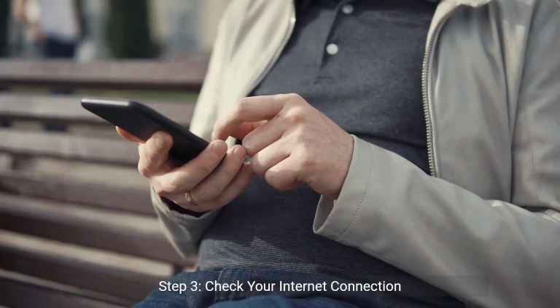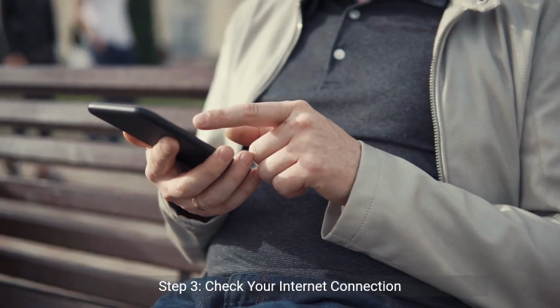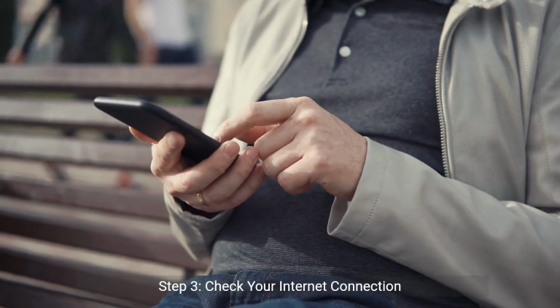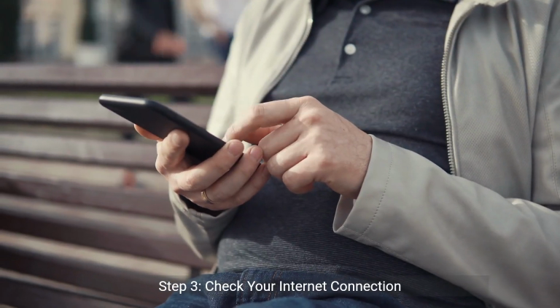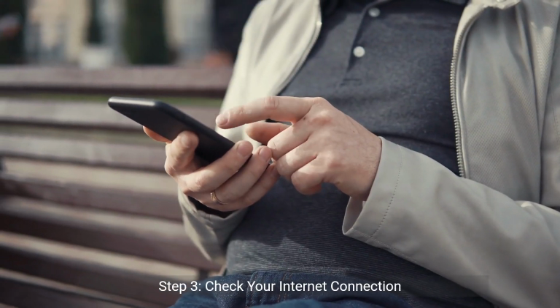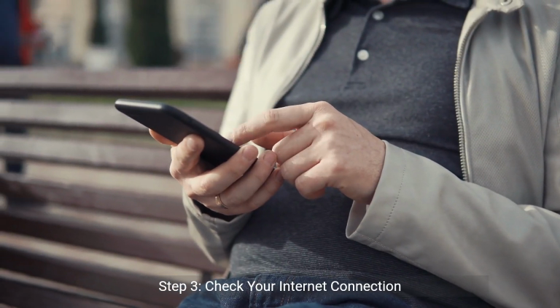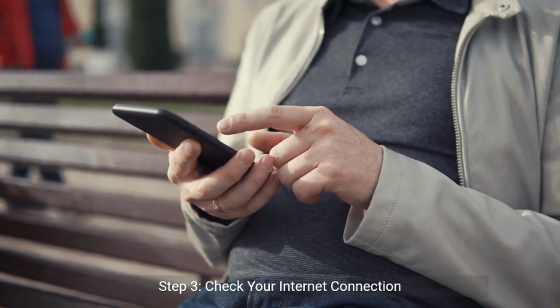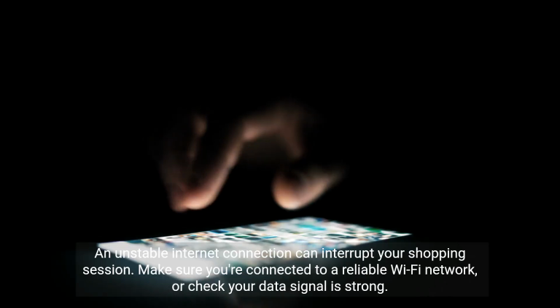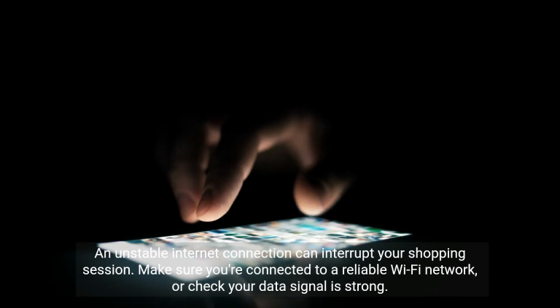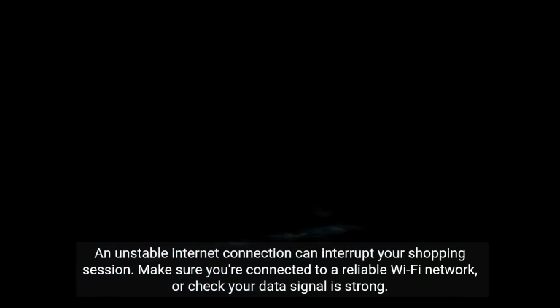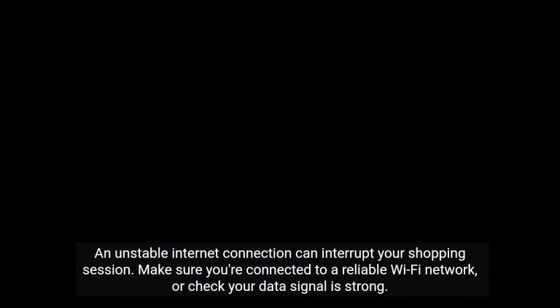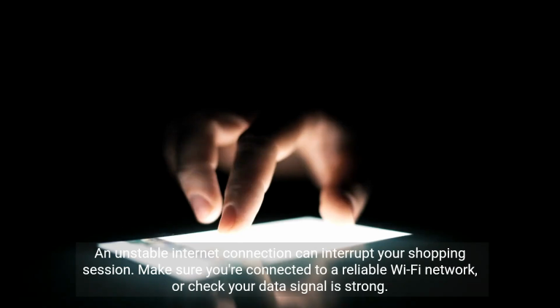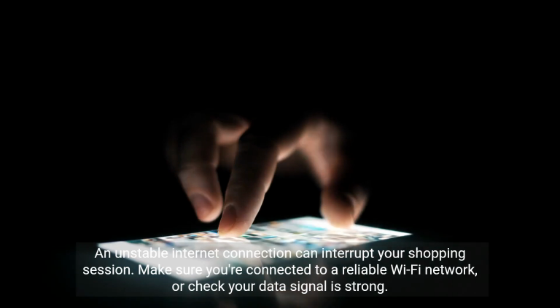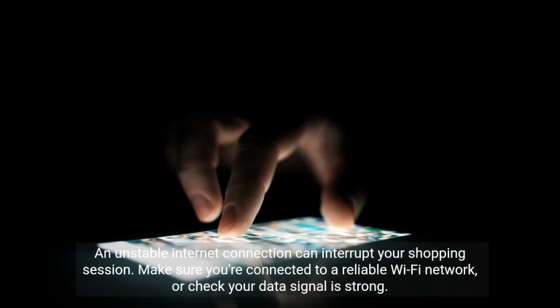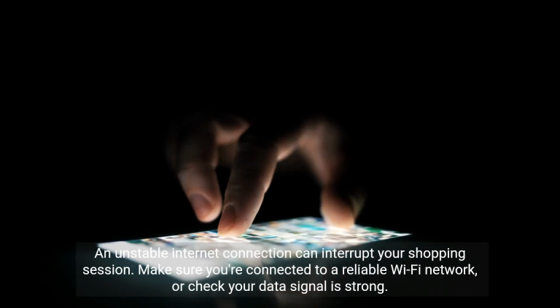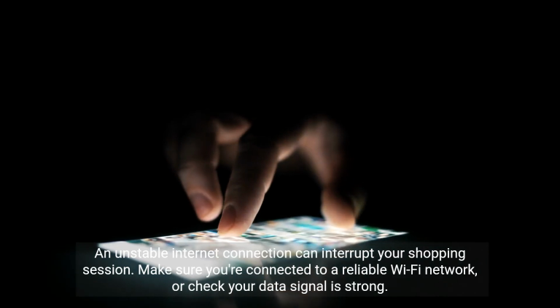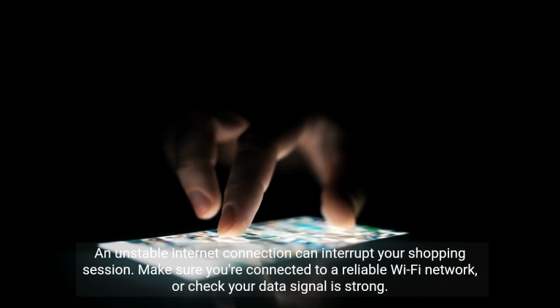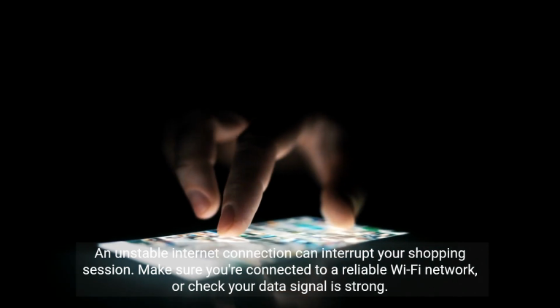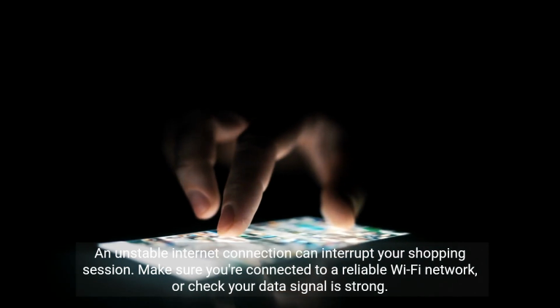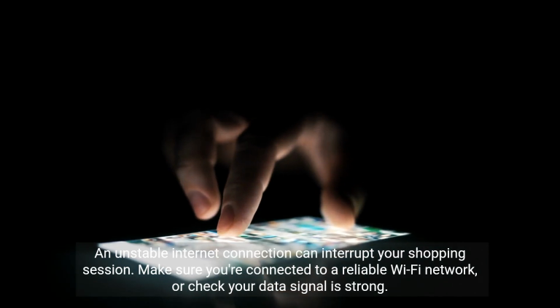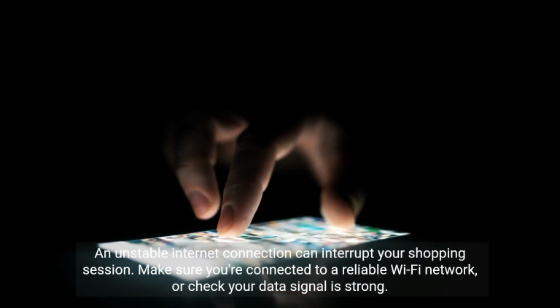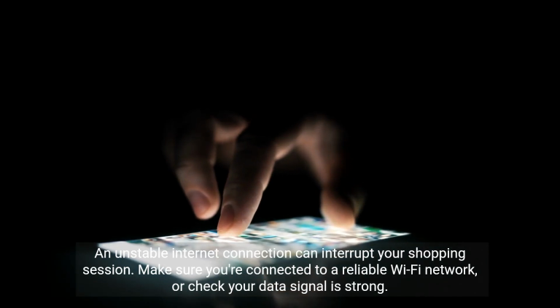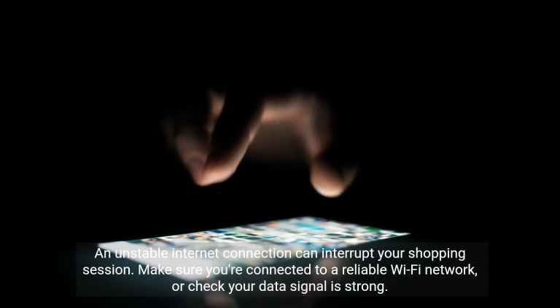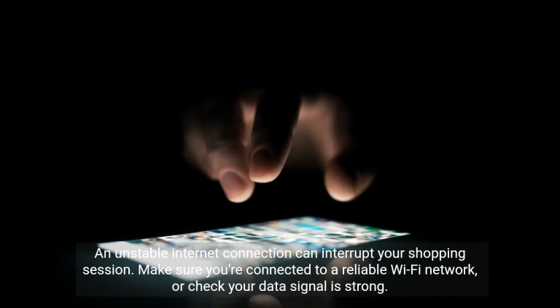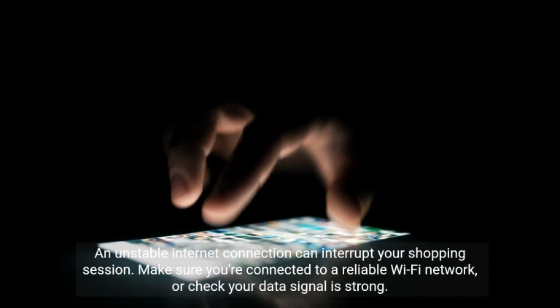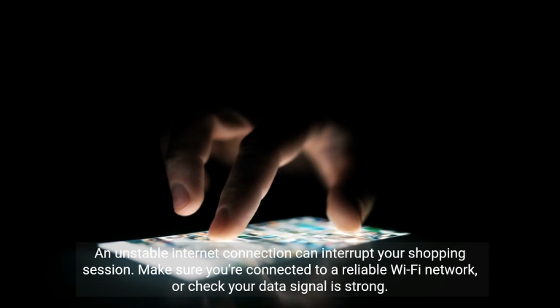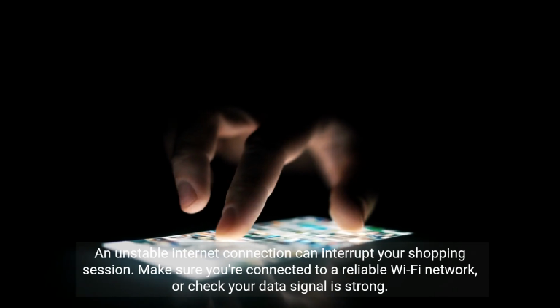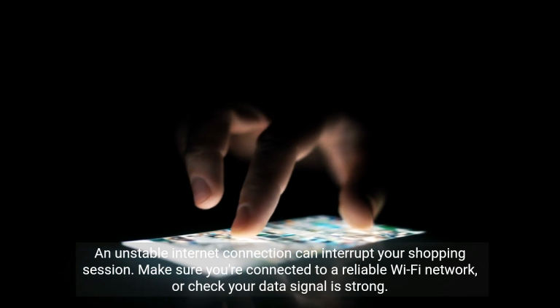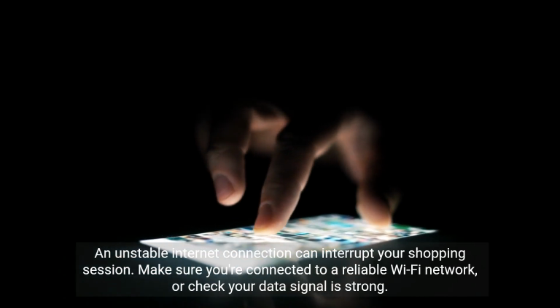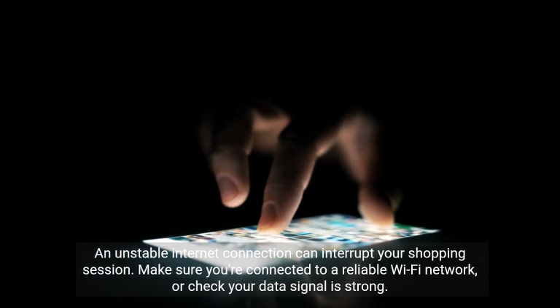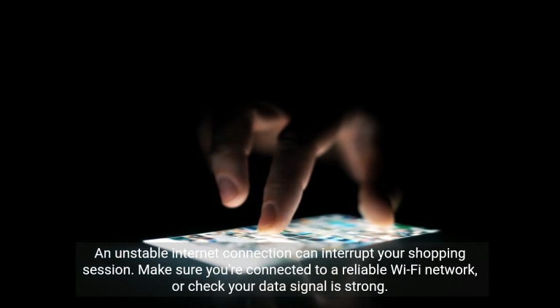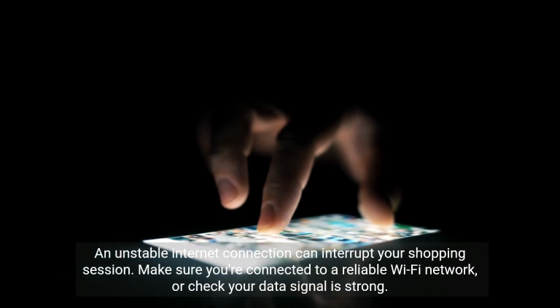Step 3: Check your internet connection. An unstable internet connection can interrupt your shopping session. Make sure you're connected to a reliable Wi-Fi network, or check that your data signal is strong.